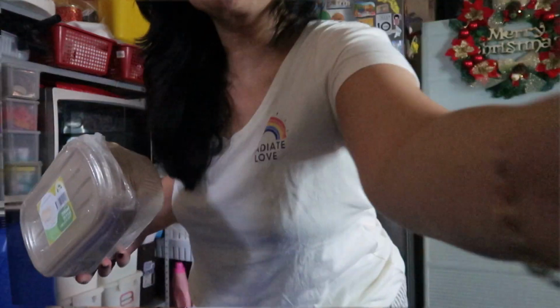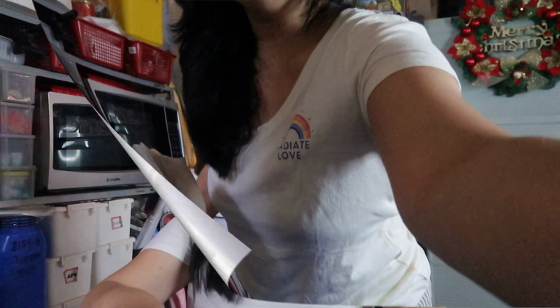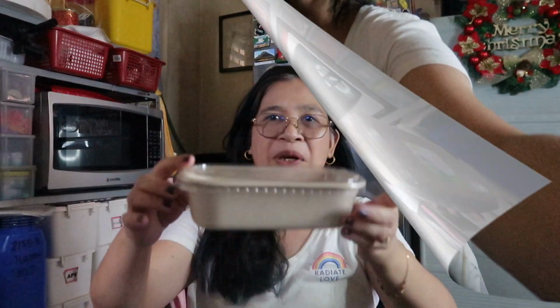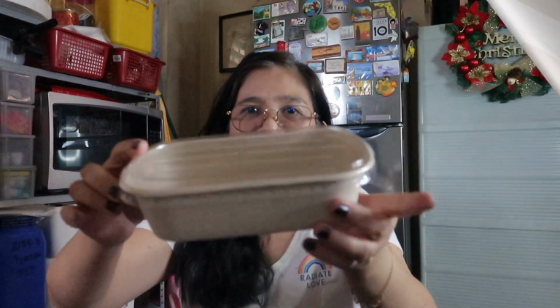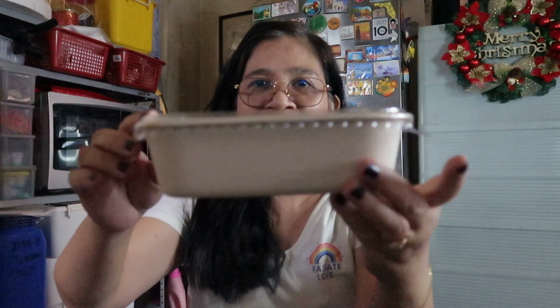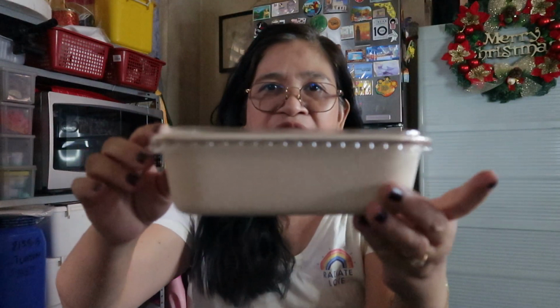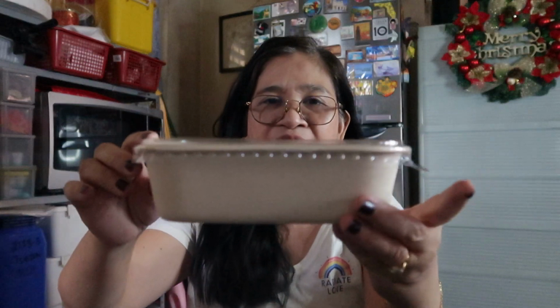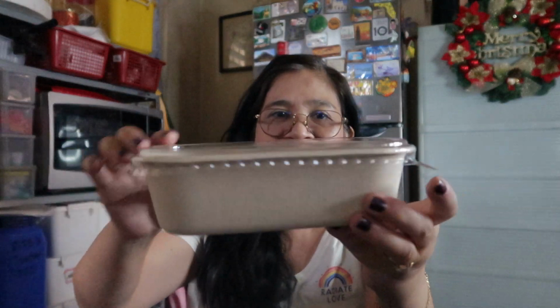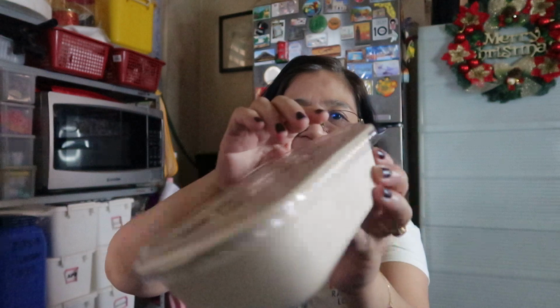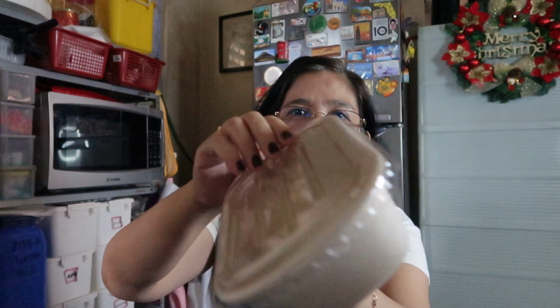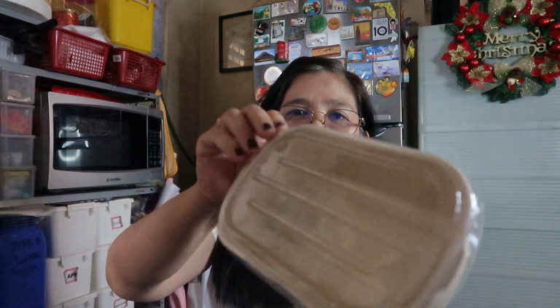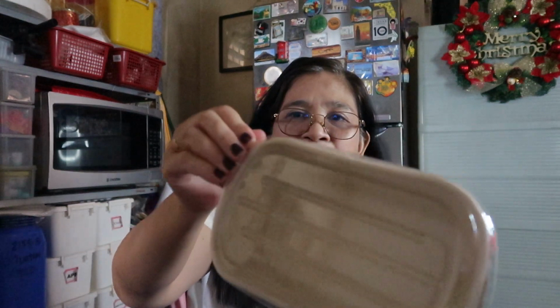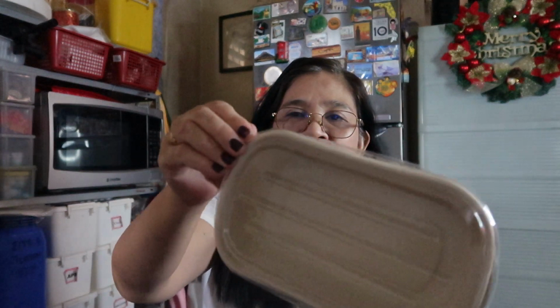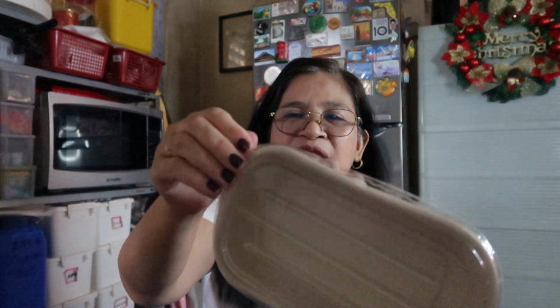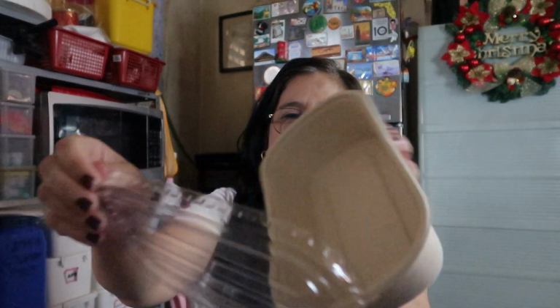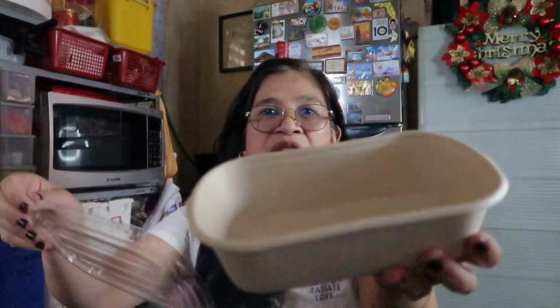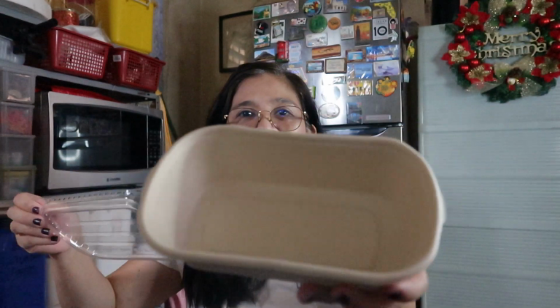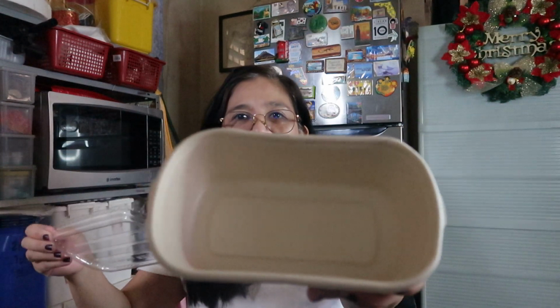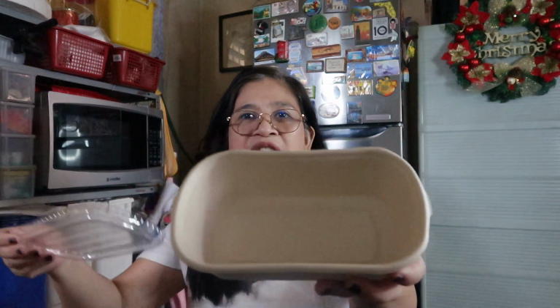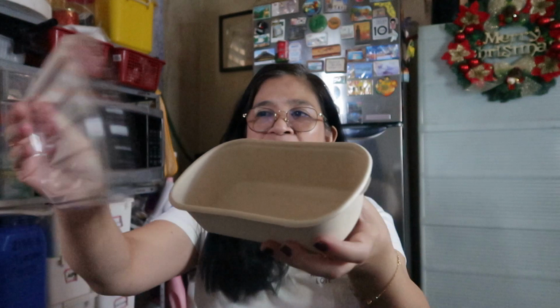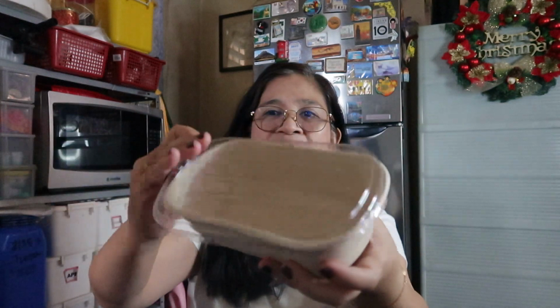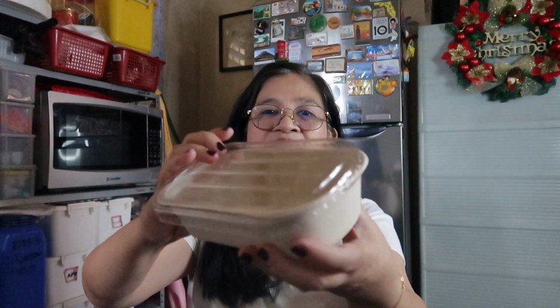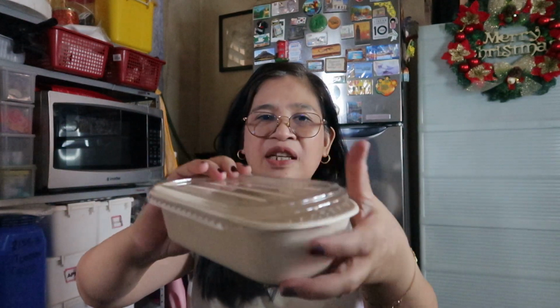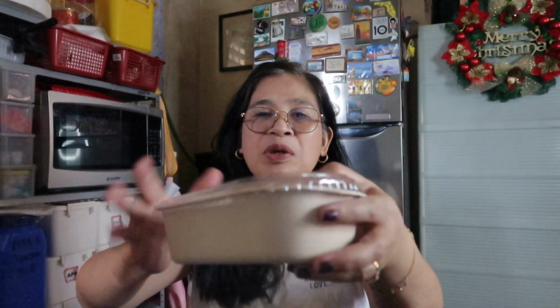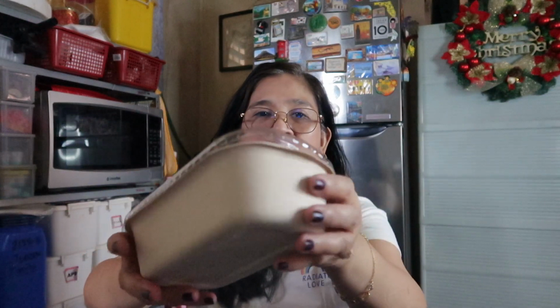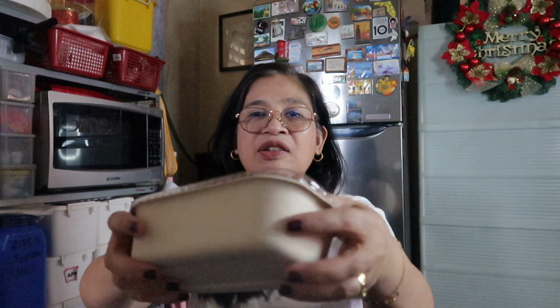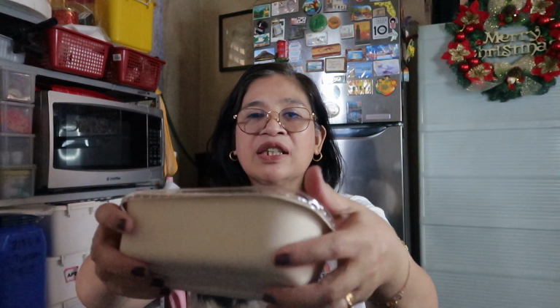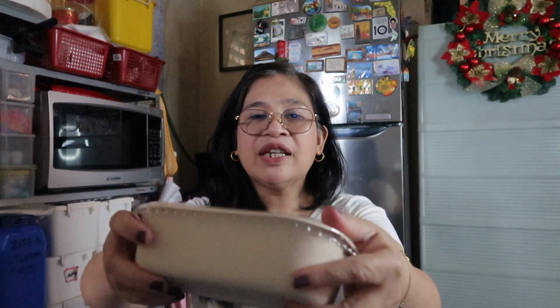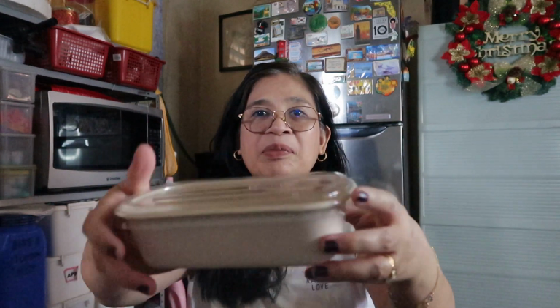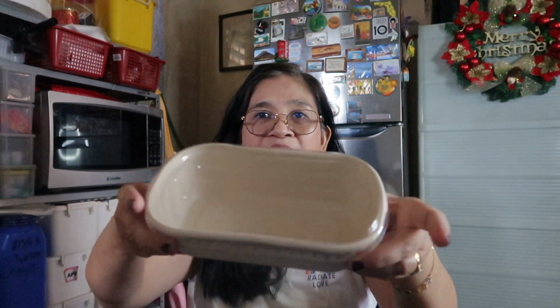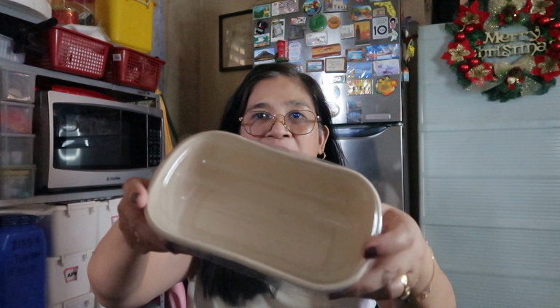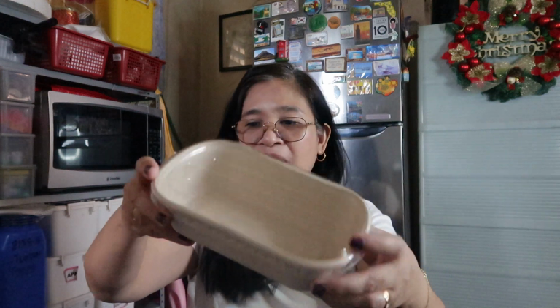Ganito pala sya. Tignan nyo, ganyan sya kakapal. Tapos ang ganda ng takip niya — yung takip niya sealed na sealed talaga. So magandang pangregalo ito talaga. Pang-giveaway, pangregalo.